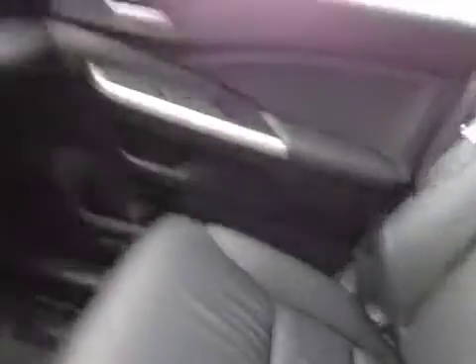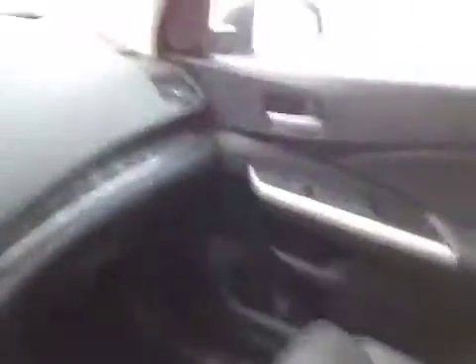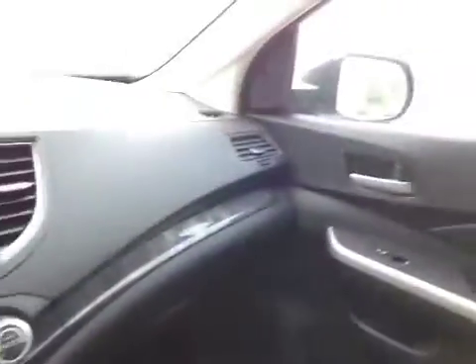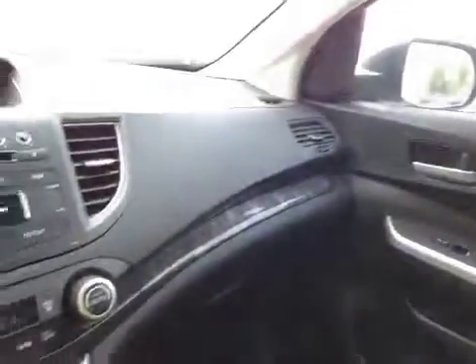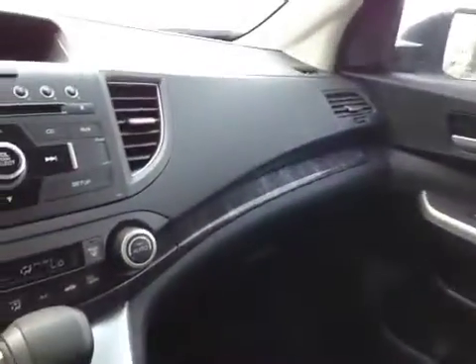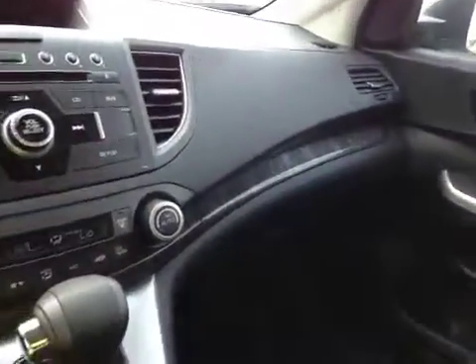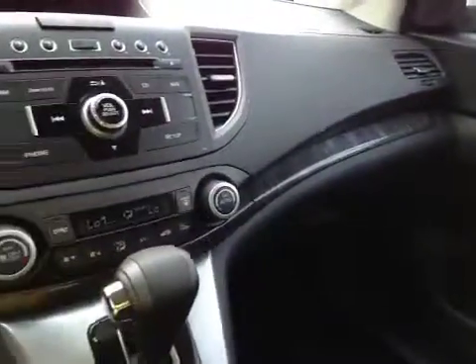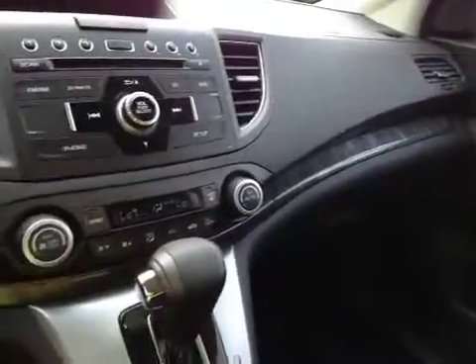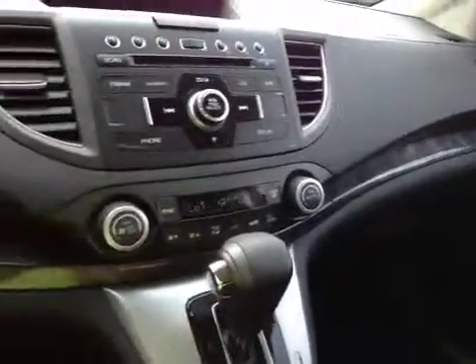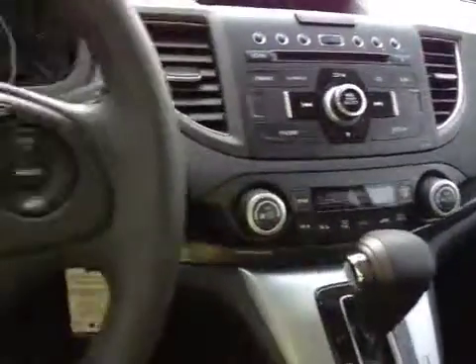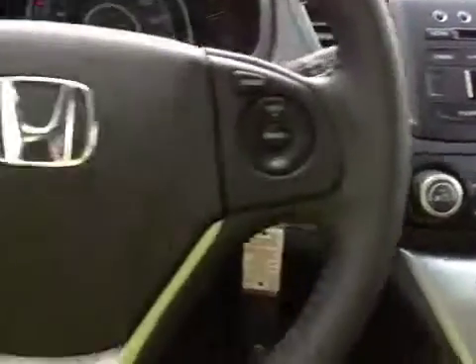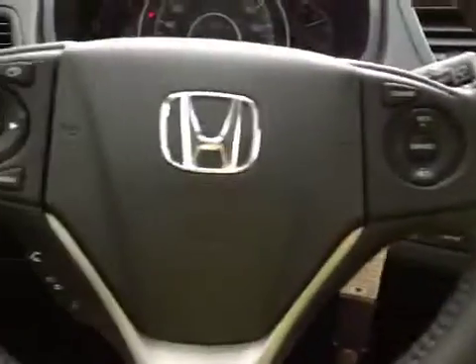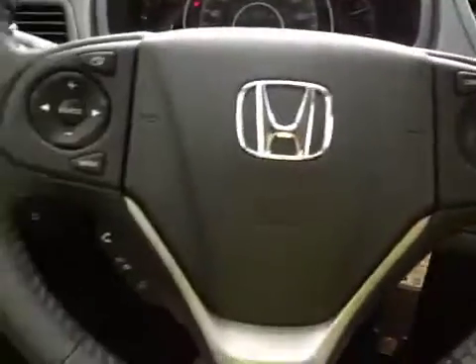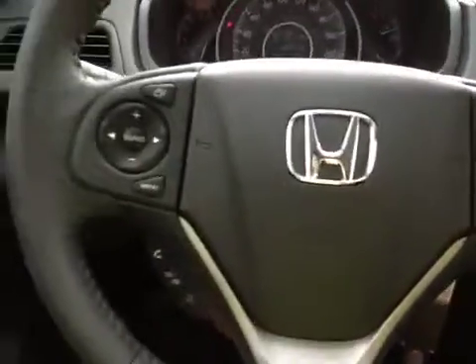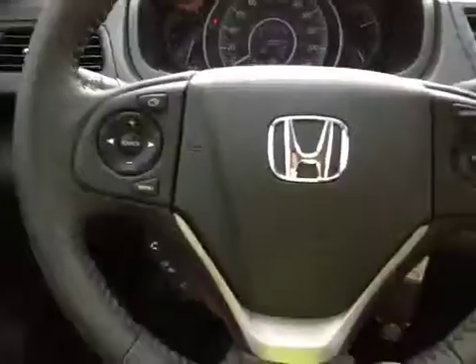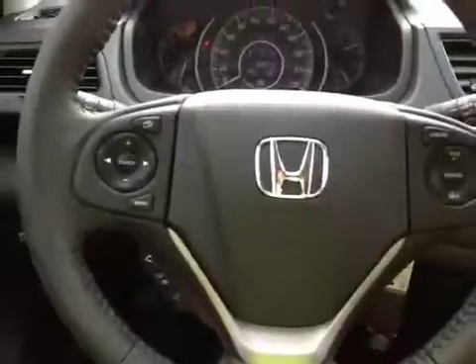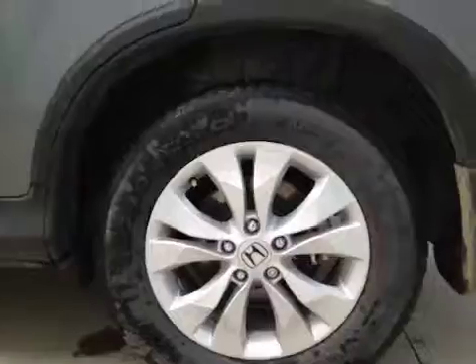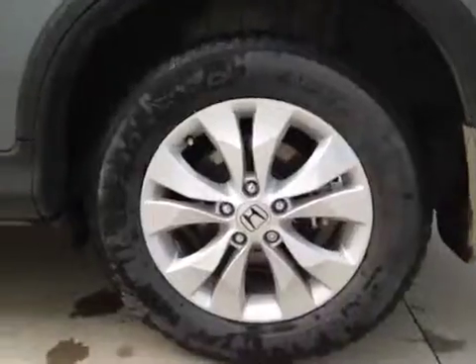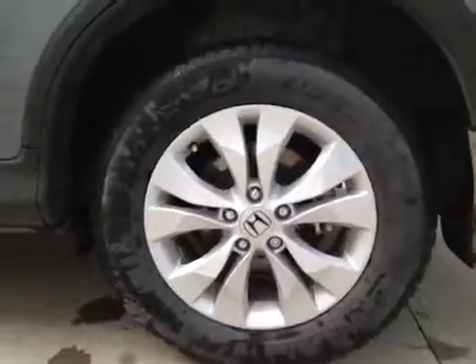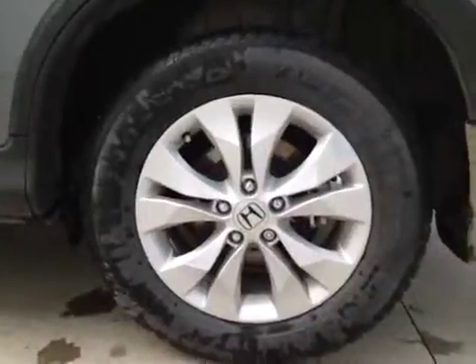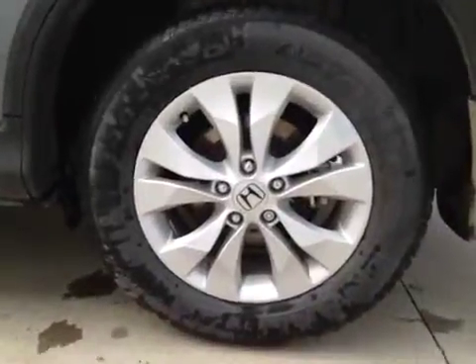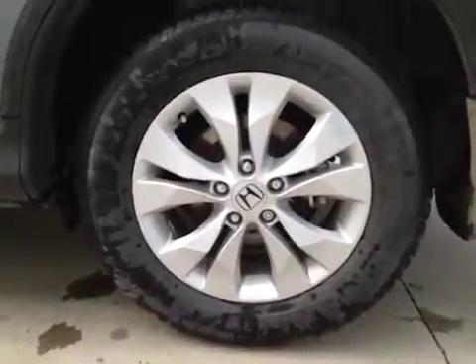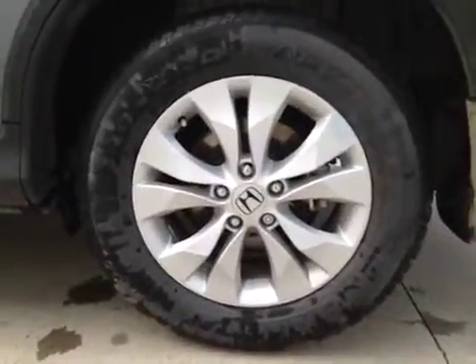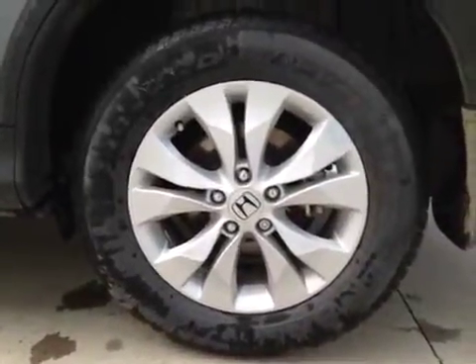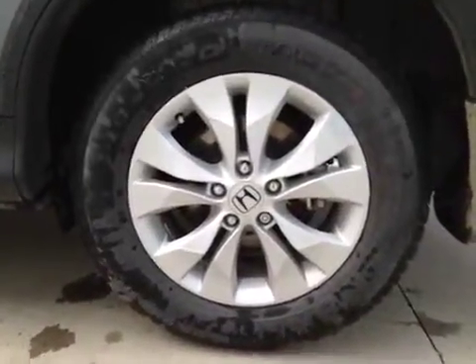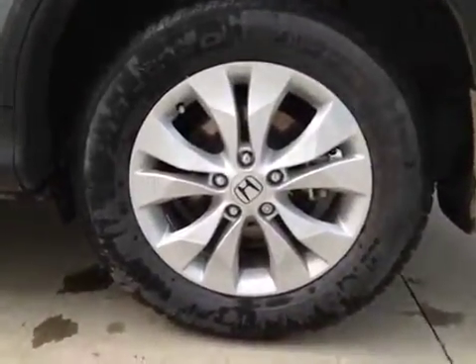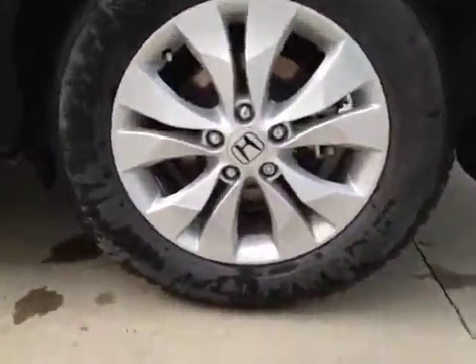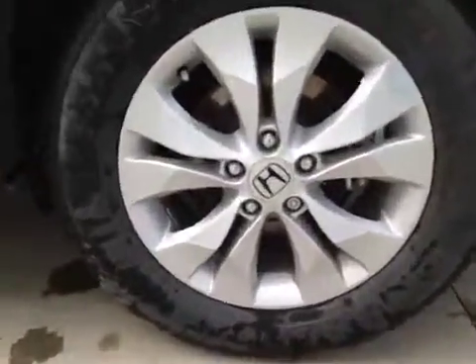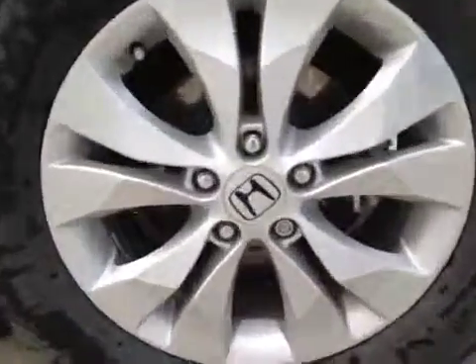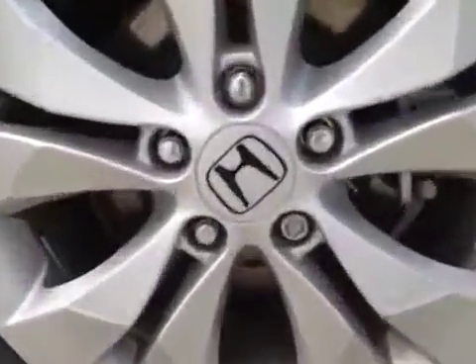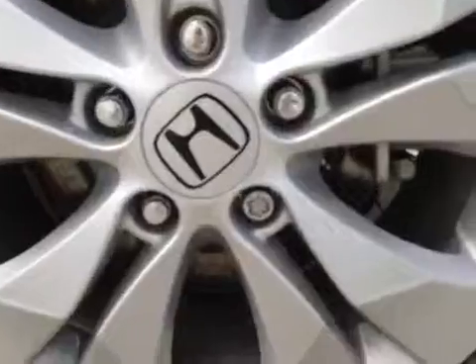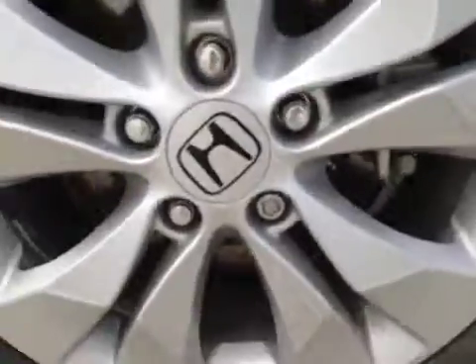It comes with a sunroof and black leather seats. Nice wide dashboard with very detailed design. 17-inch alloy wheels on Continental tires, with locking wheel nuts.